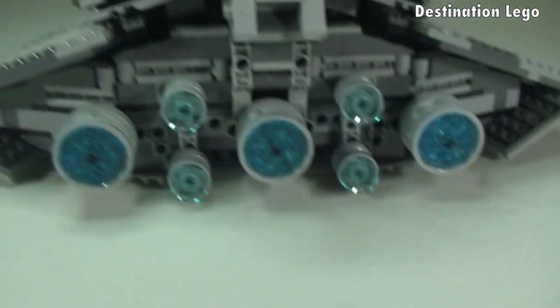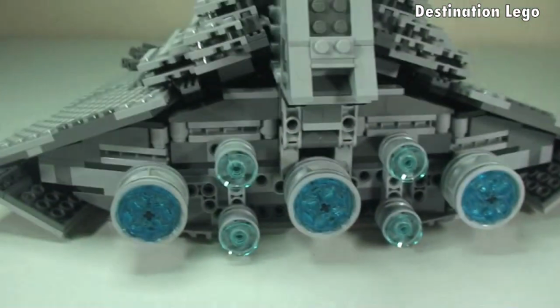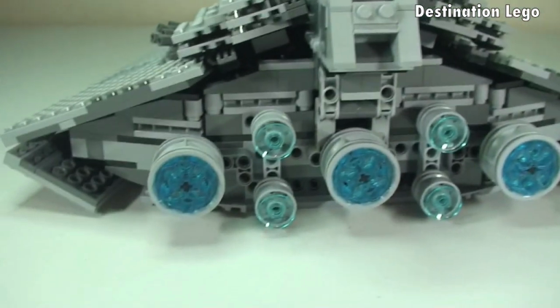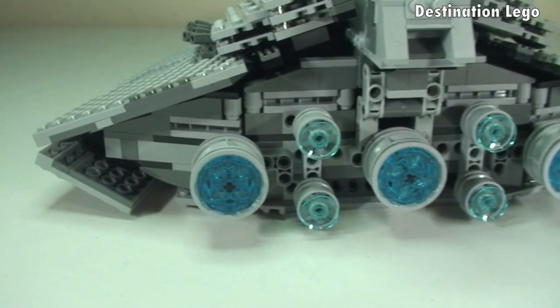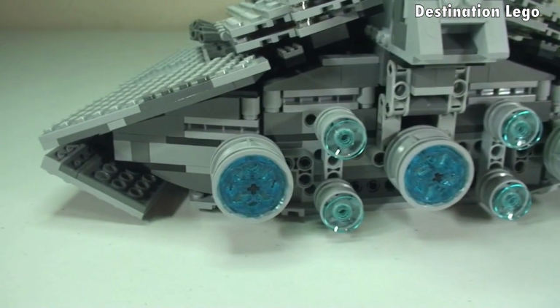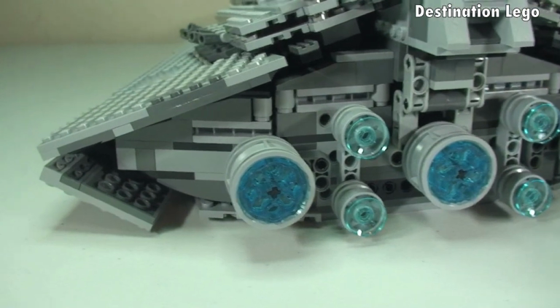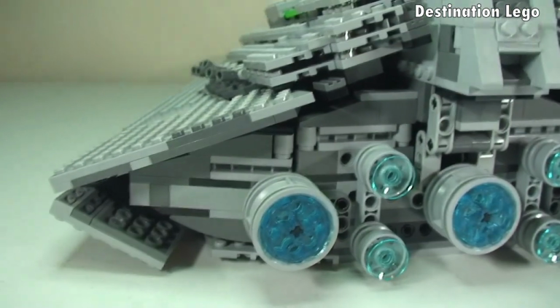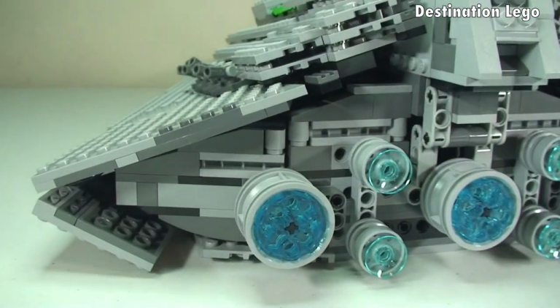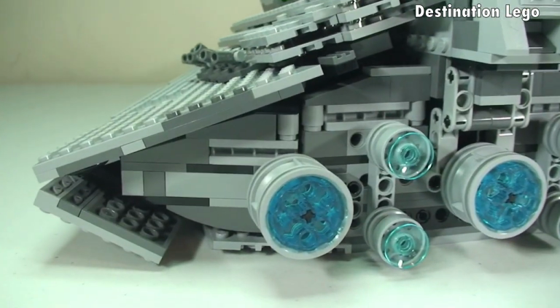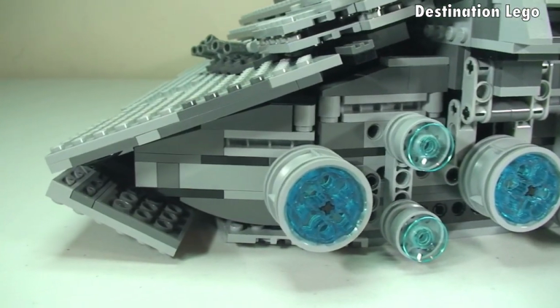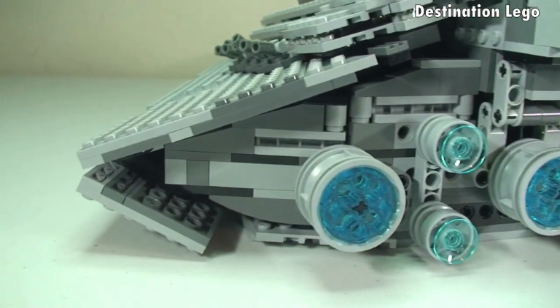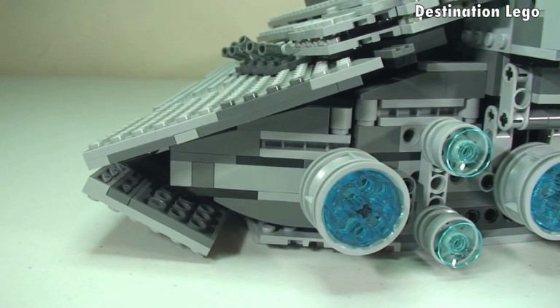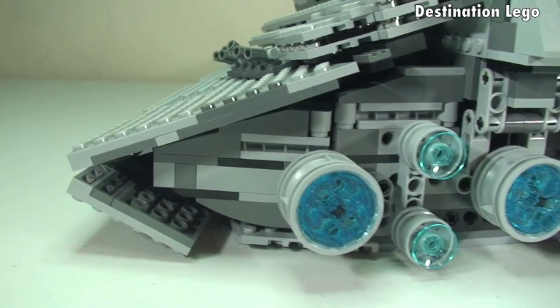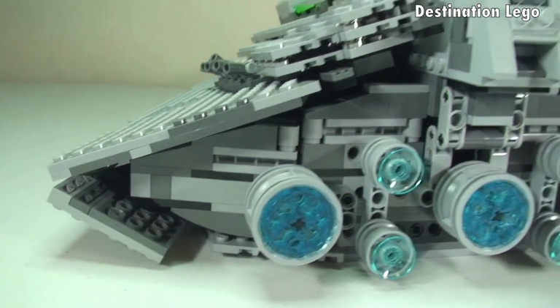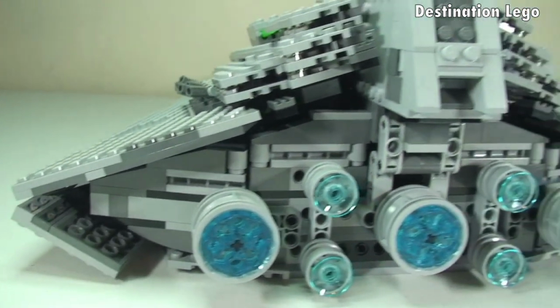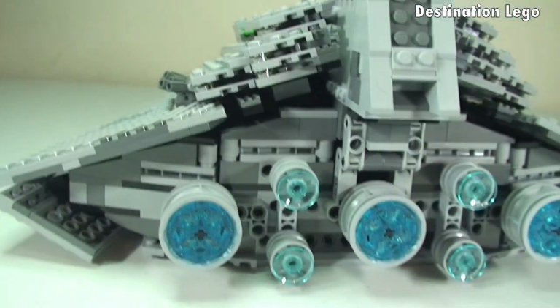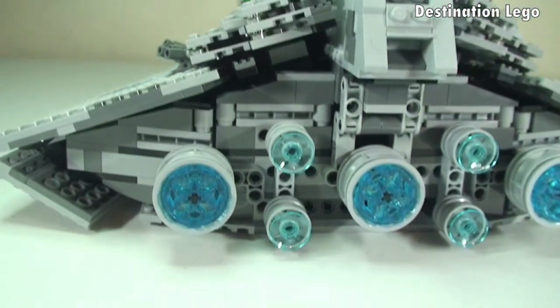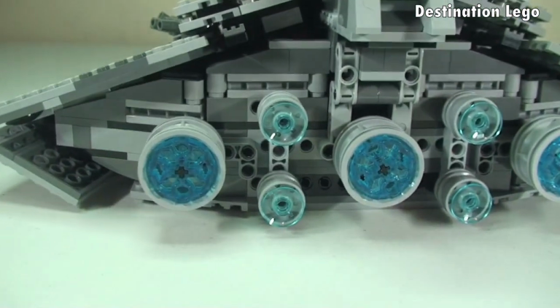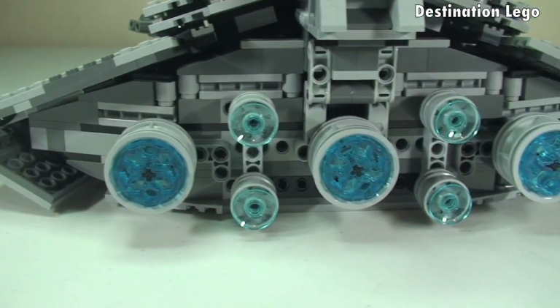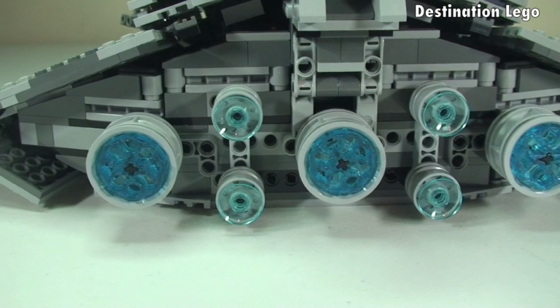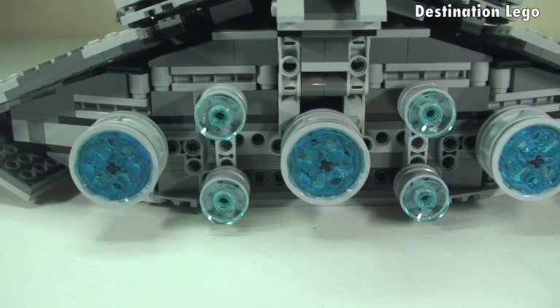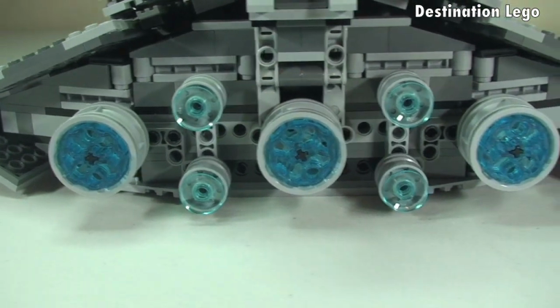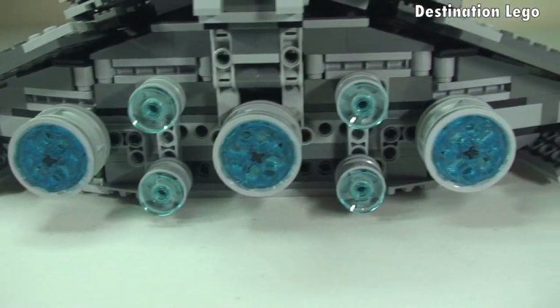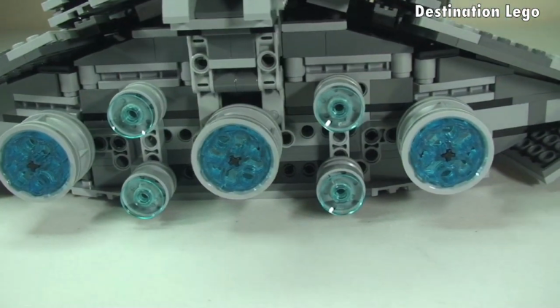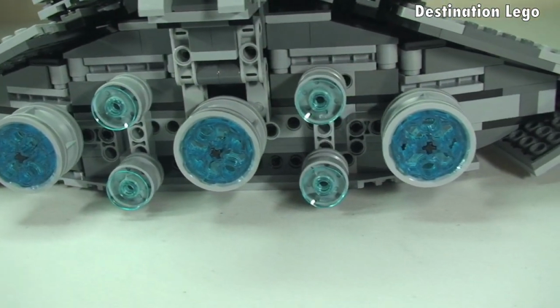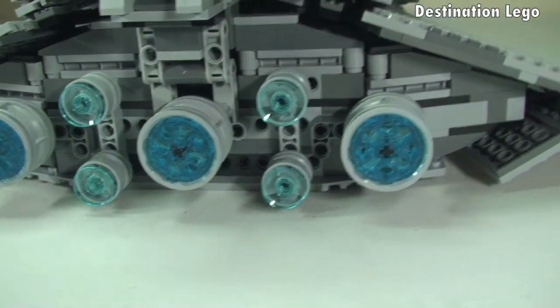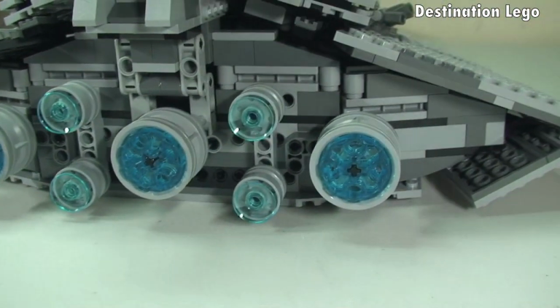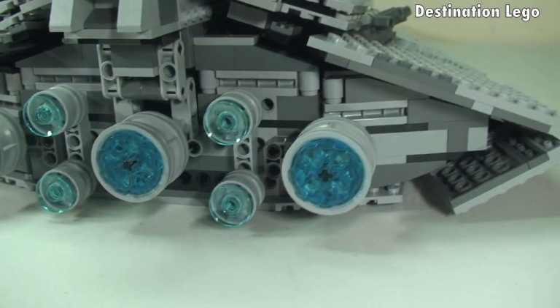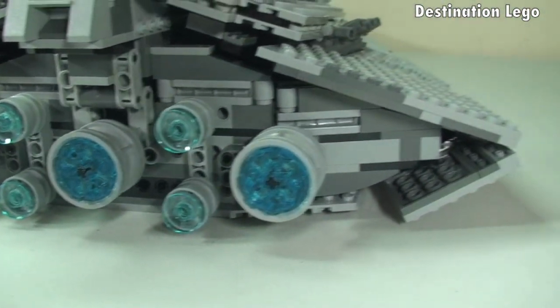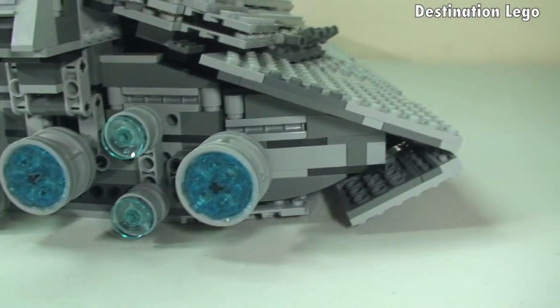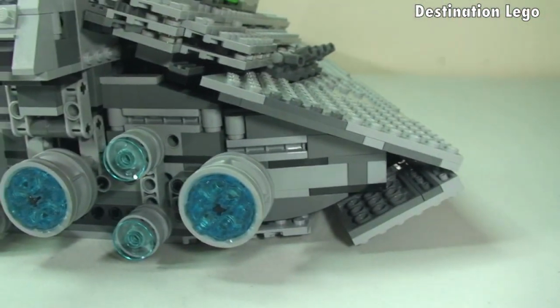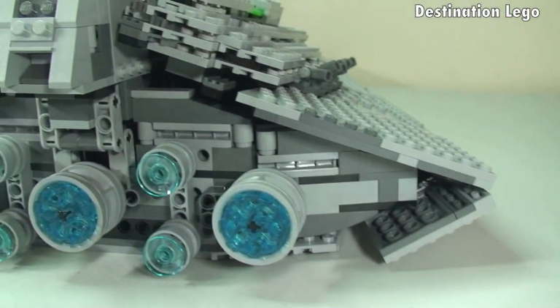So we're on the rear, and again some excellent detailing which makes up the rear of the Imperial Star Destroyer. You can see those awesome looking blue engines at the rear.